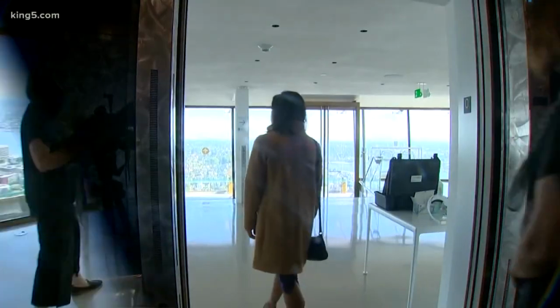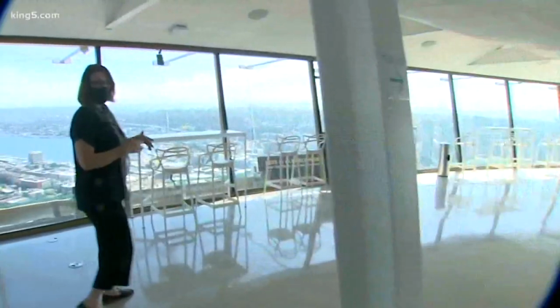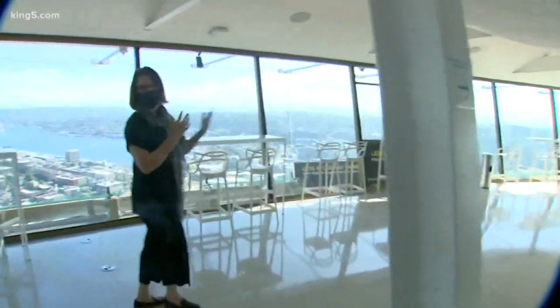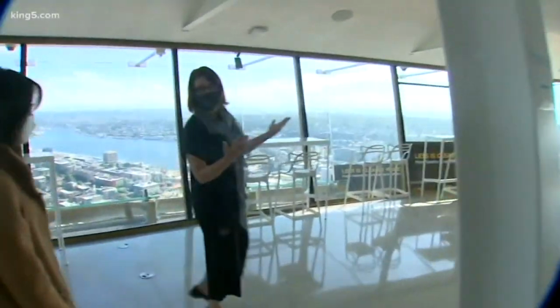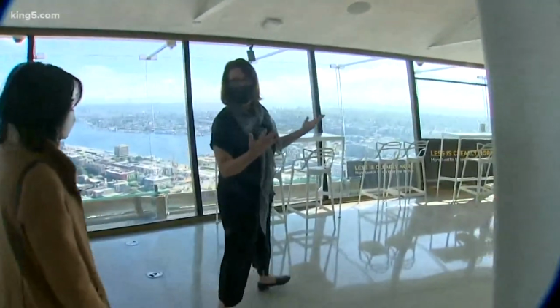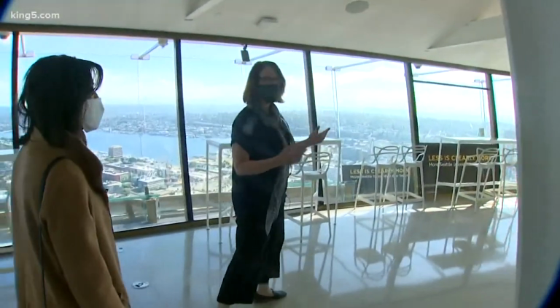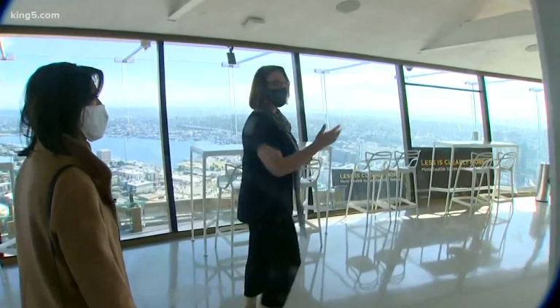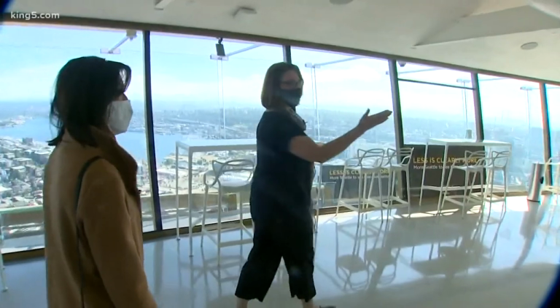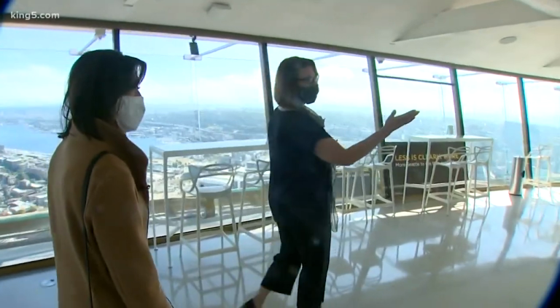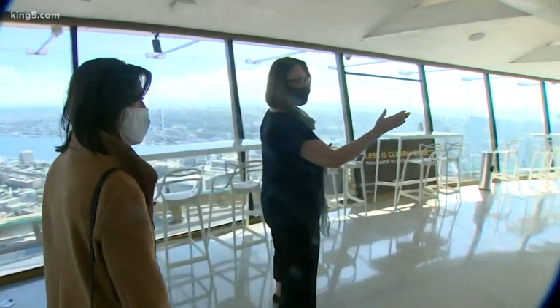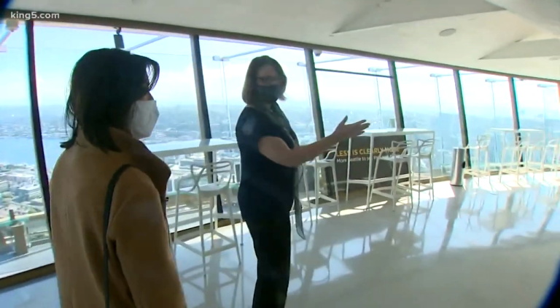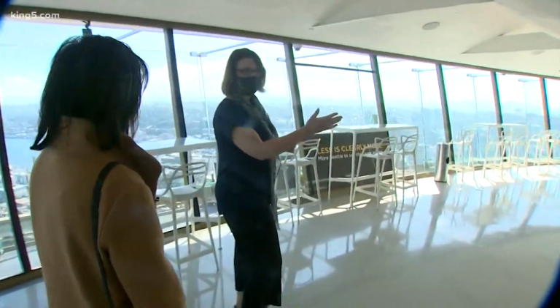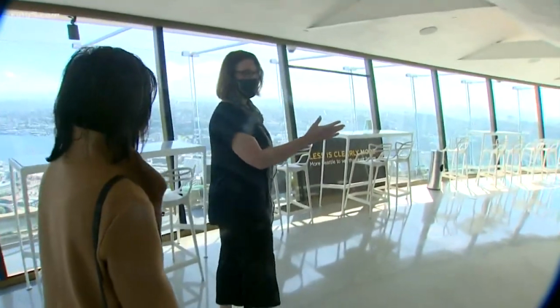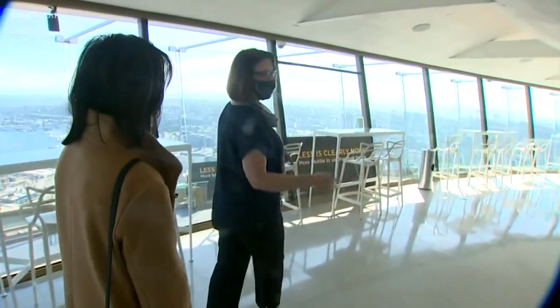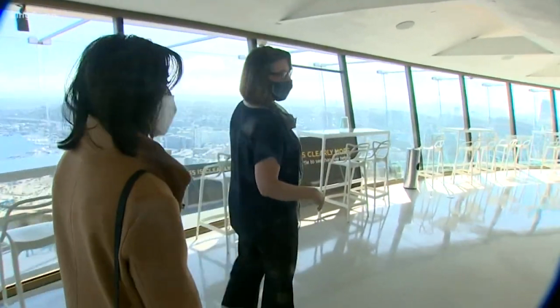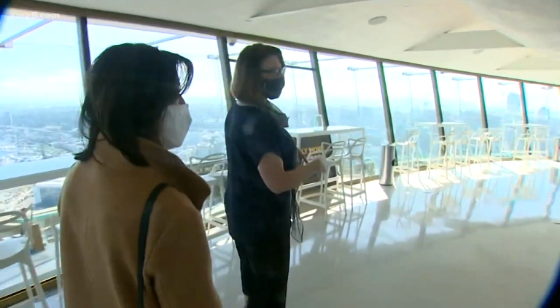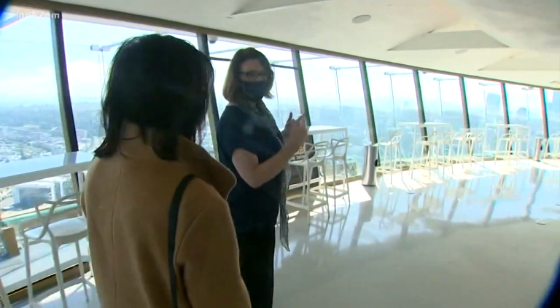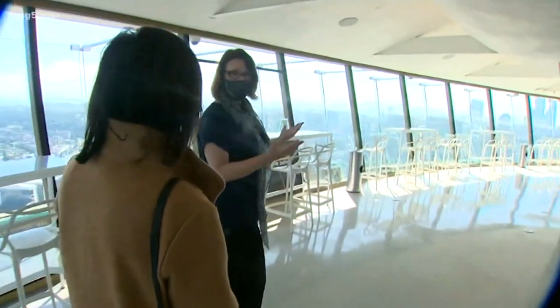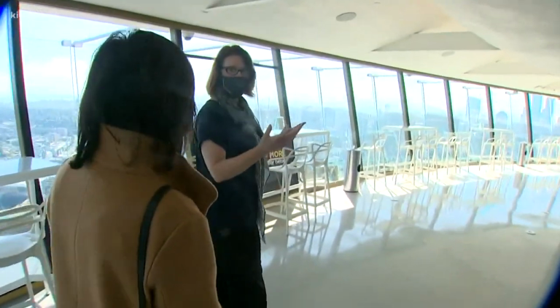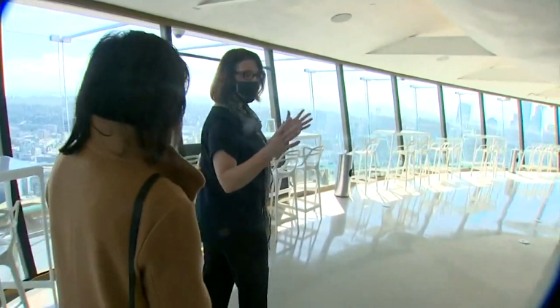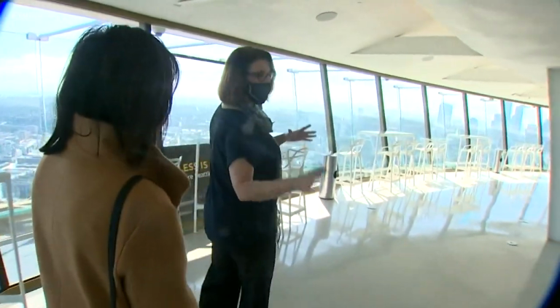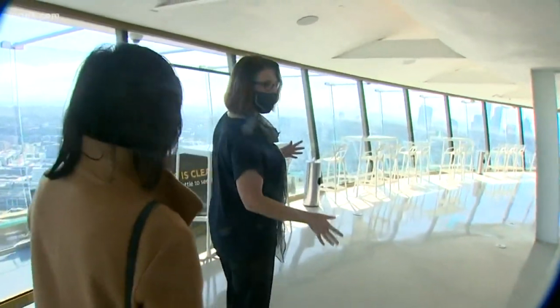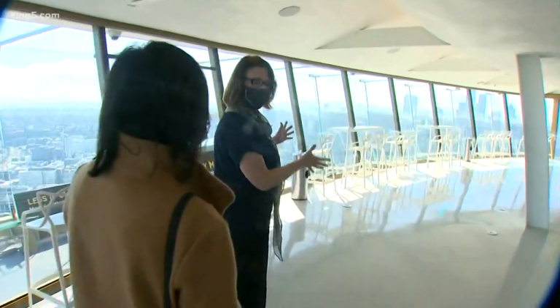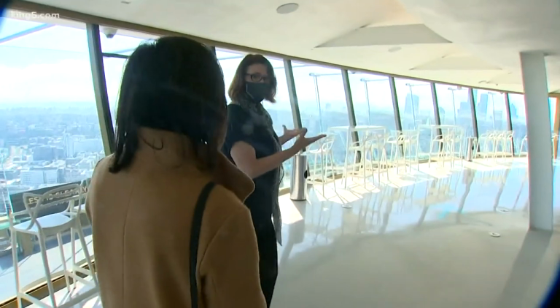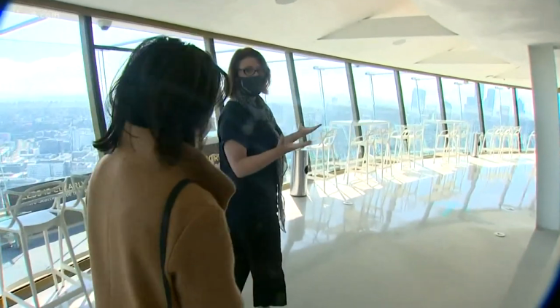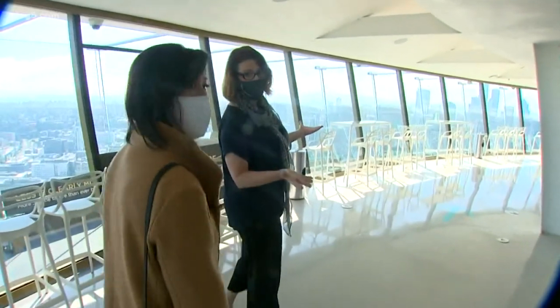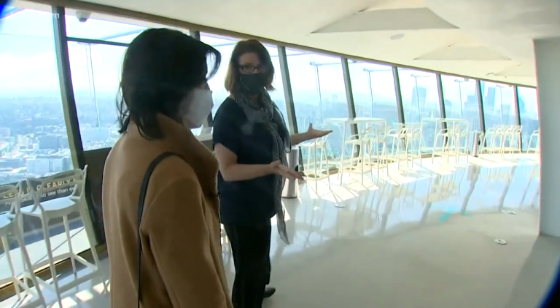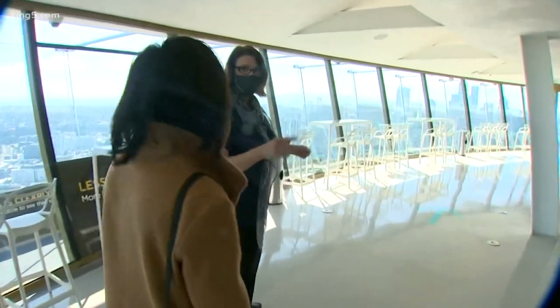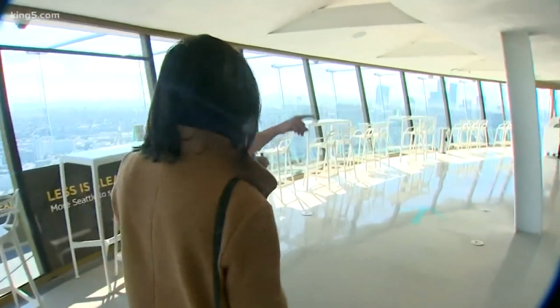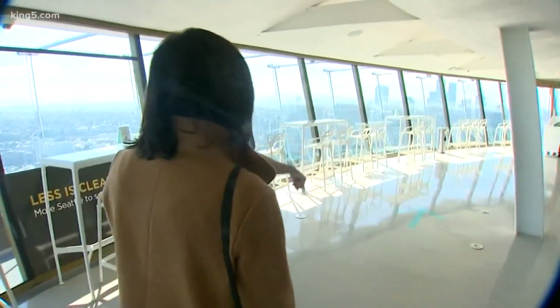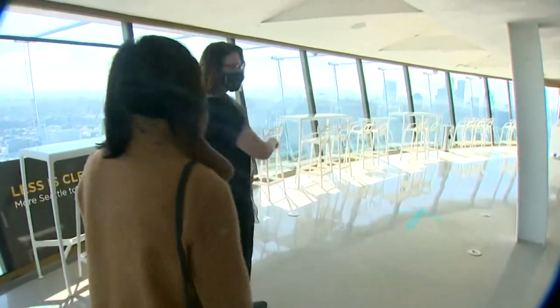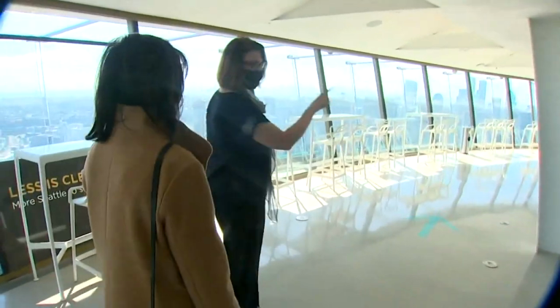It's a touch-free environment. Even our interactives now are just in broadcast mode. You can go through the experience — everything is one way, so luckily it's a circle, so everything is just clockwise.